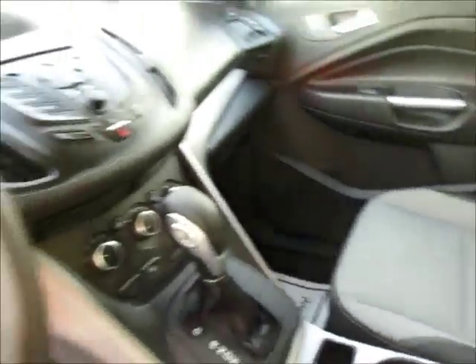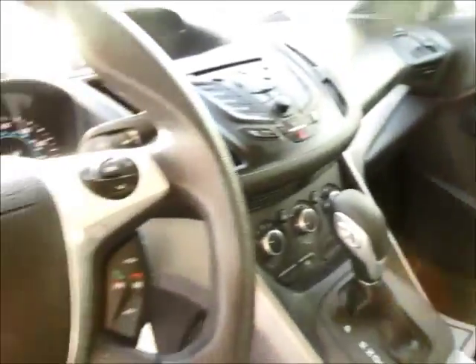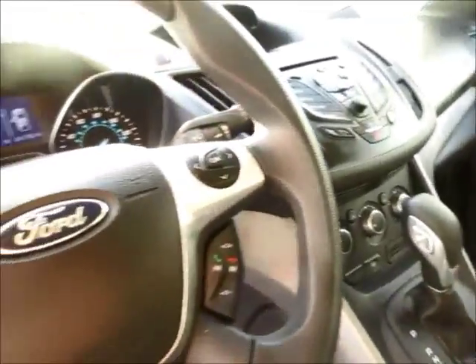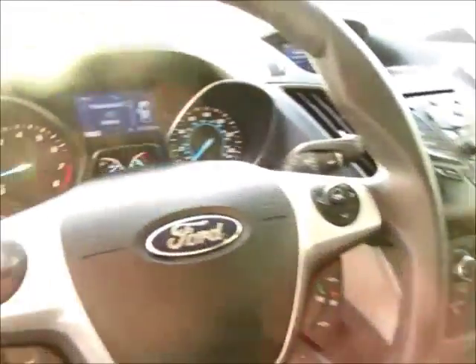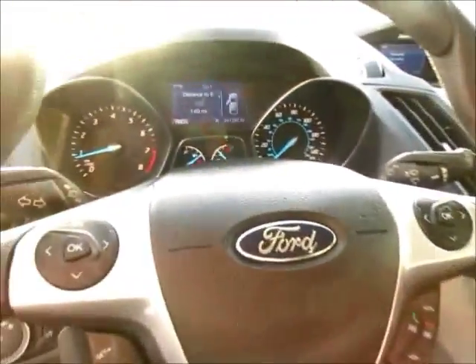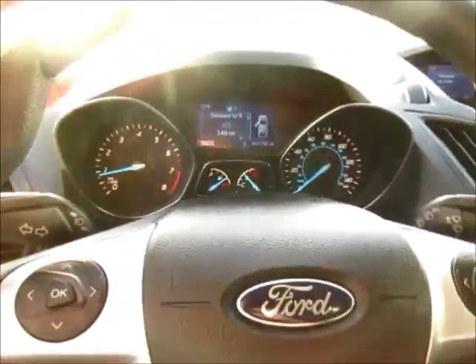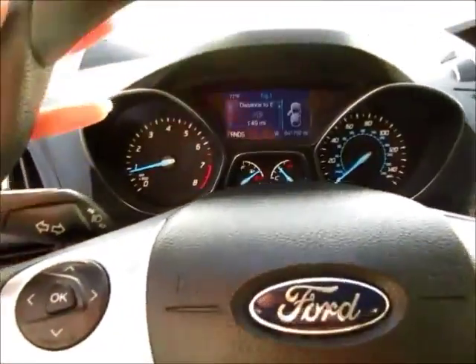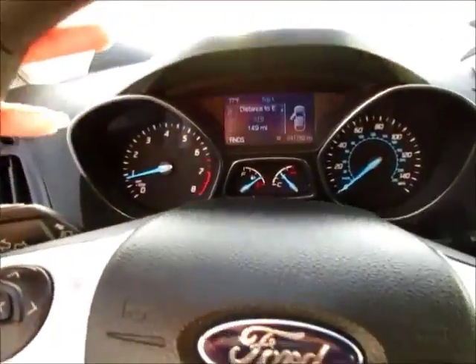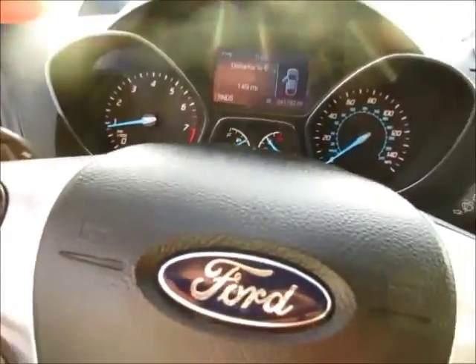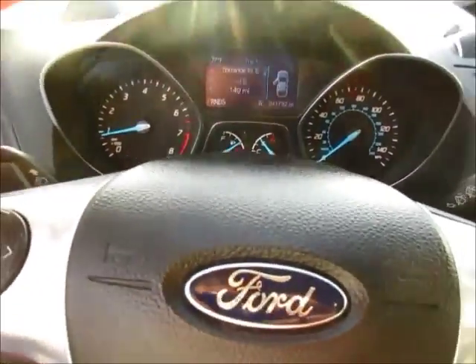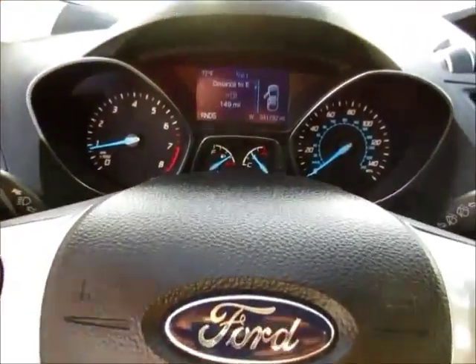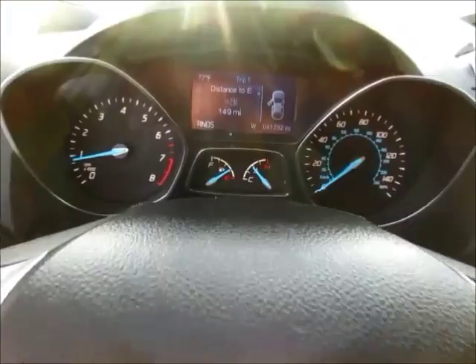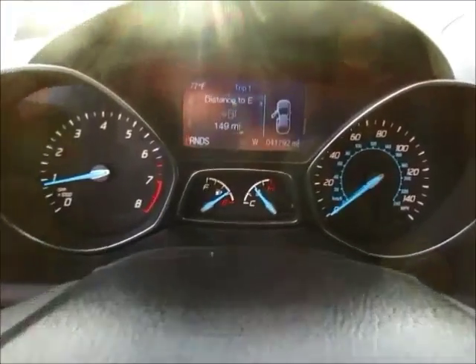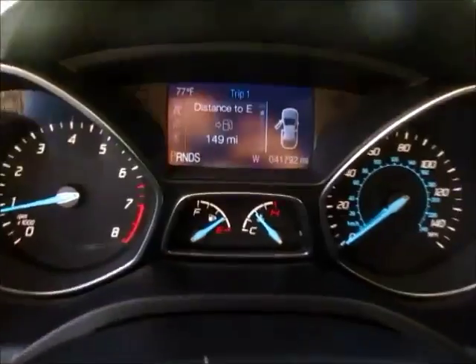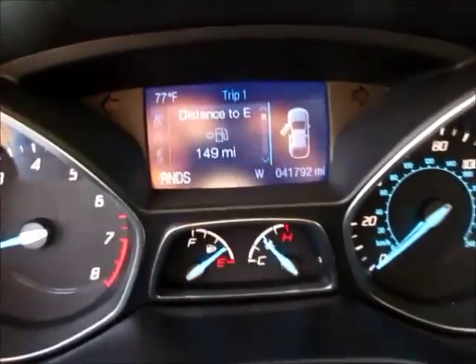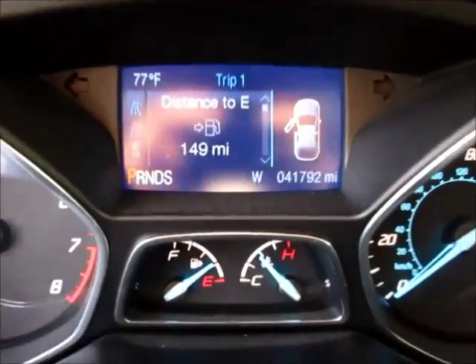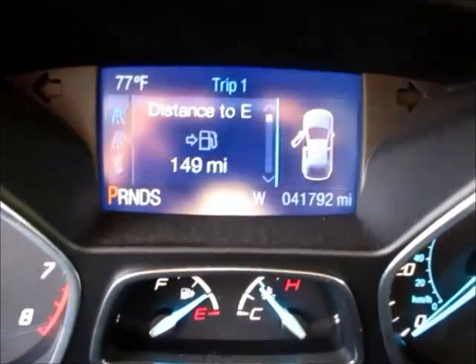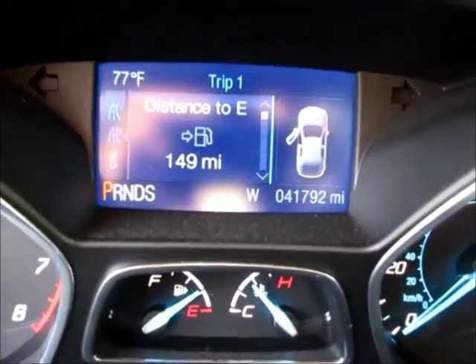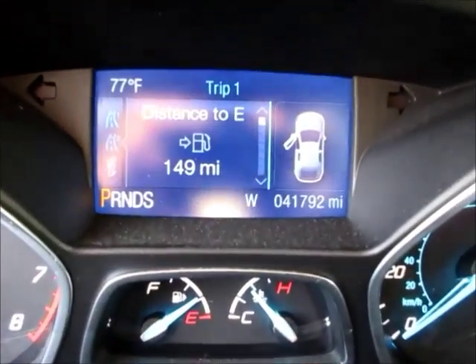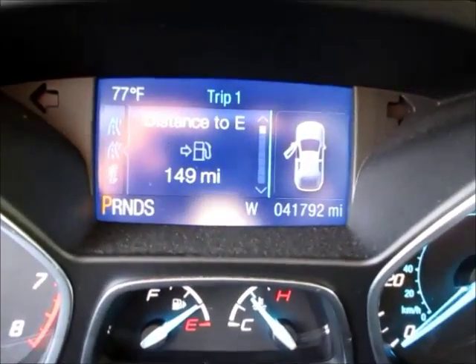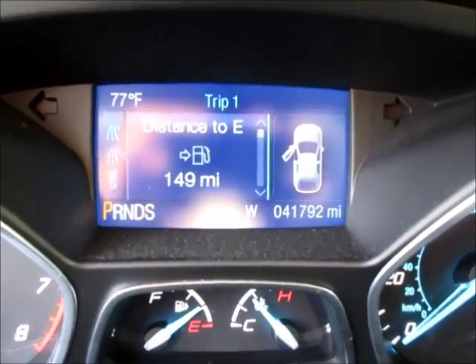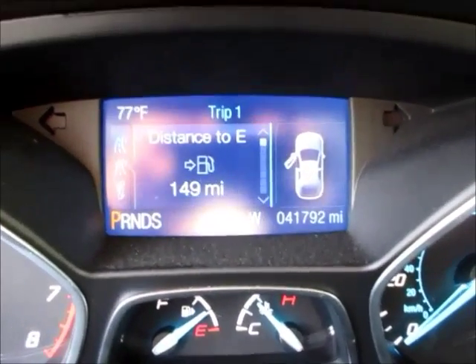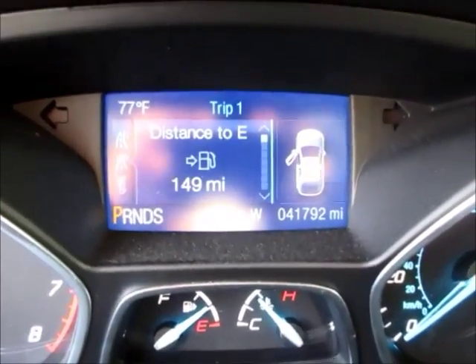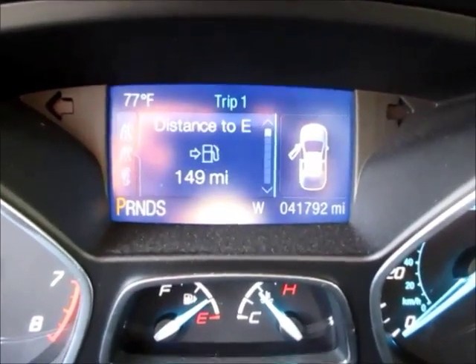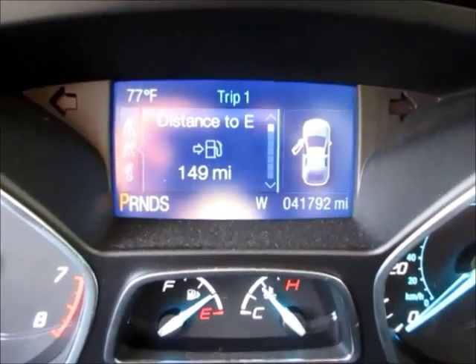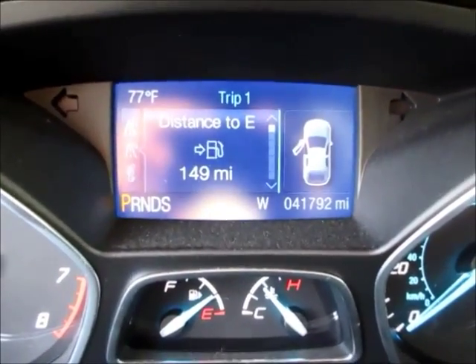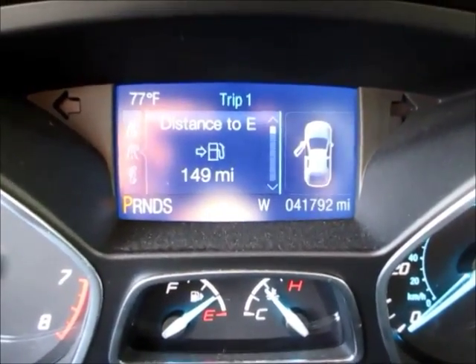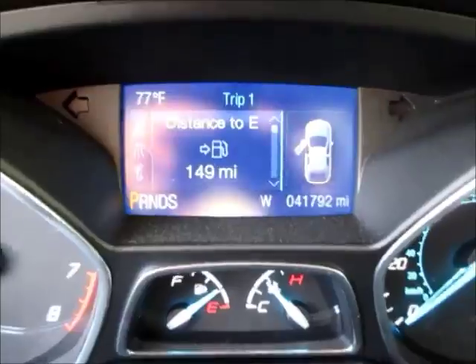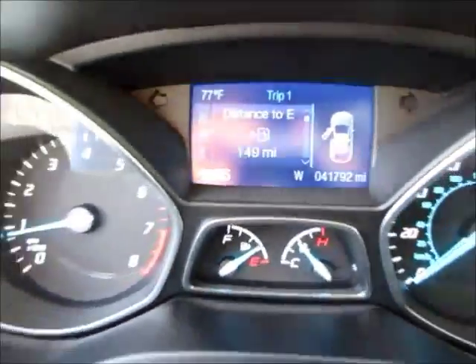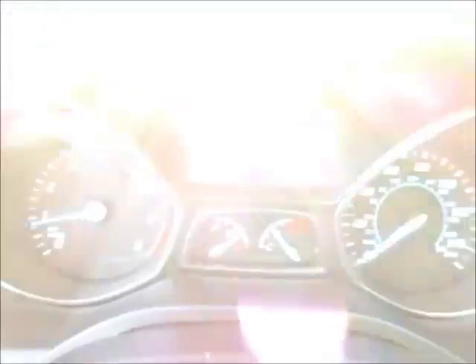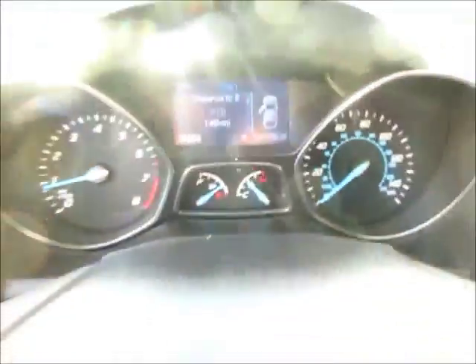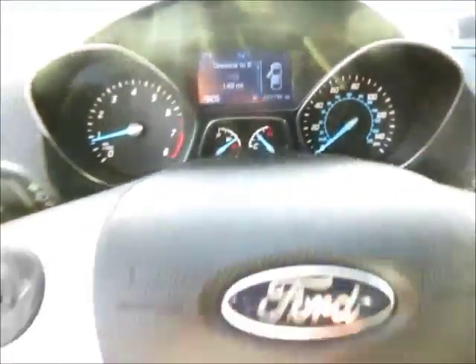Taking a look at the odometer, currently 41,792 miles. The display tells you things like distance until empty and average miles per gallon.